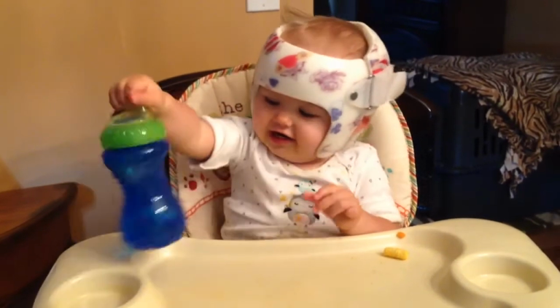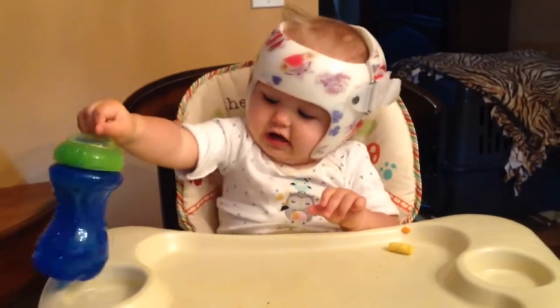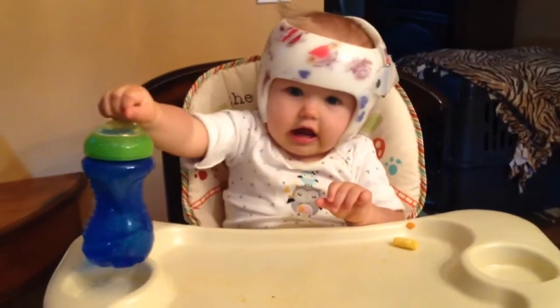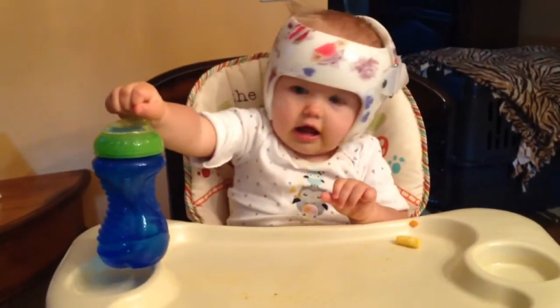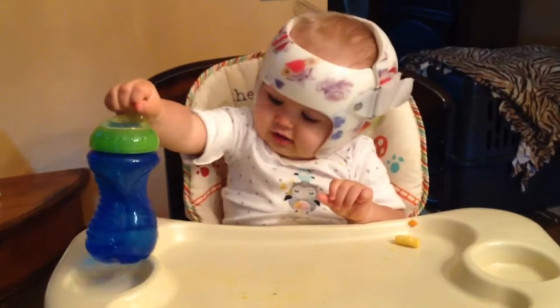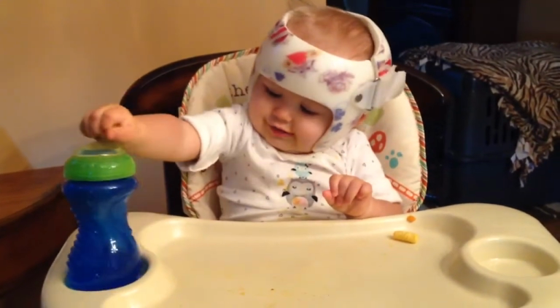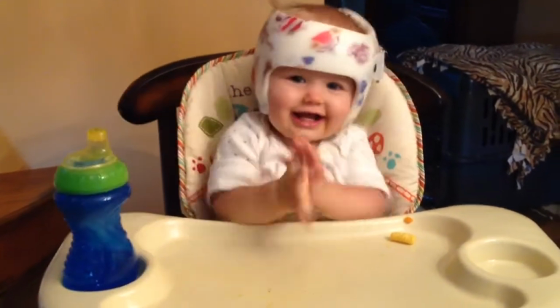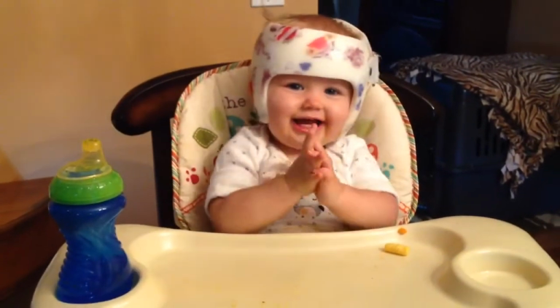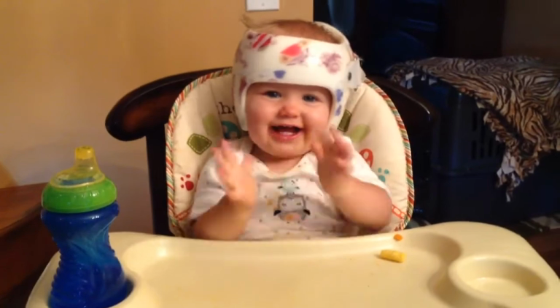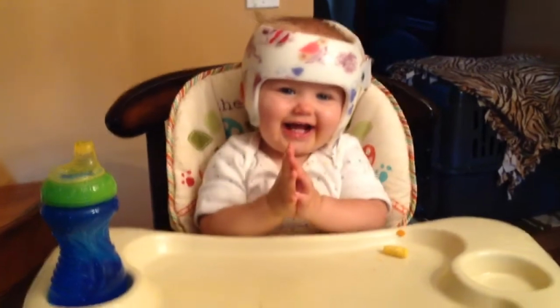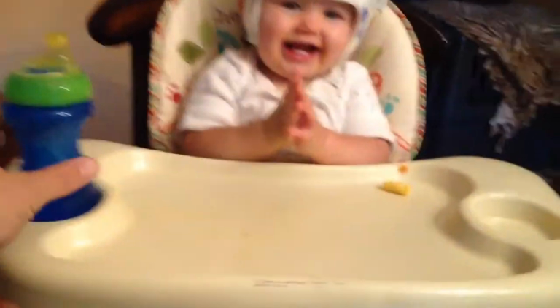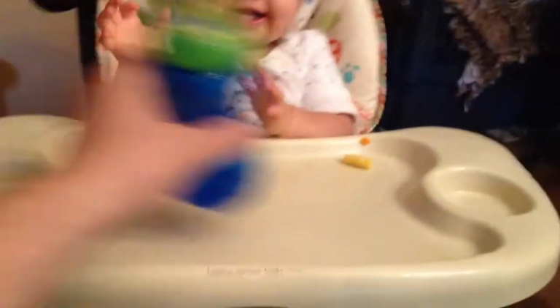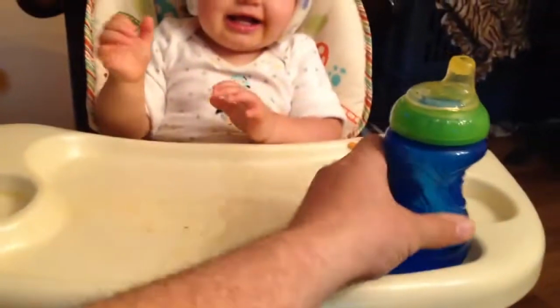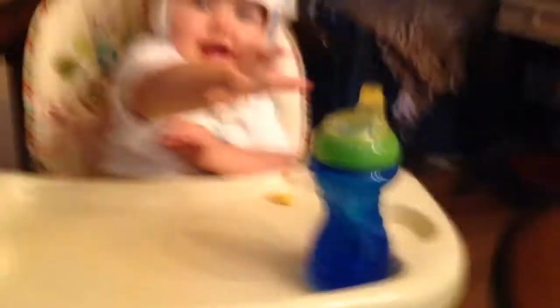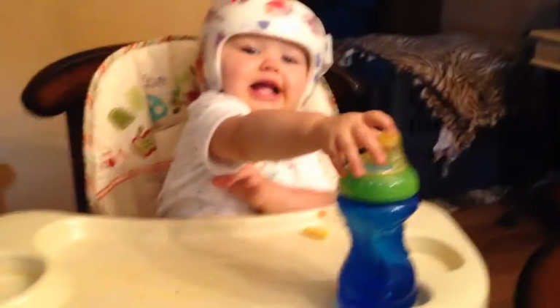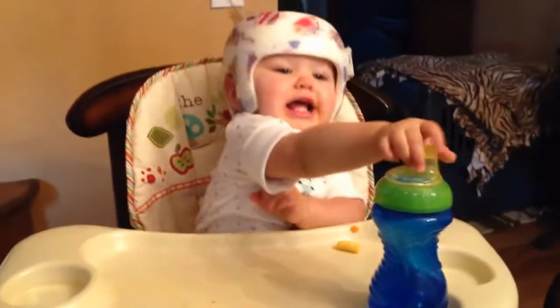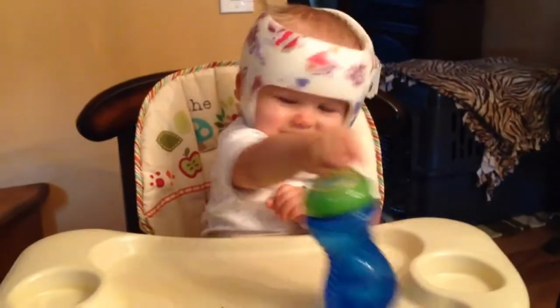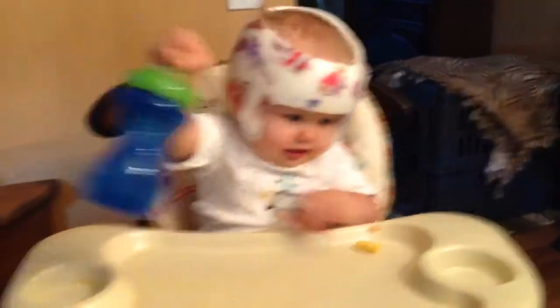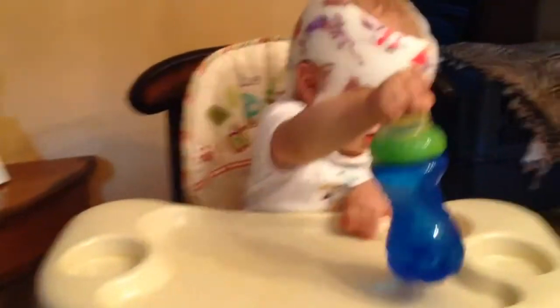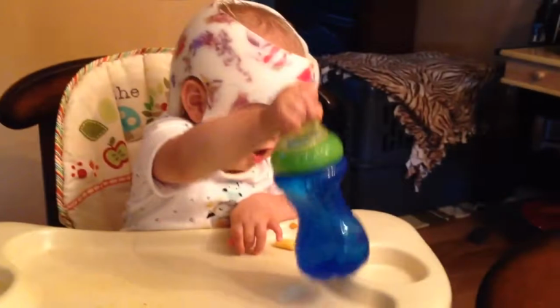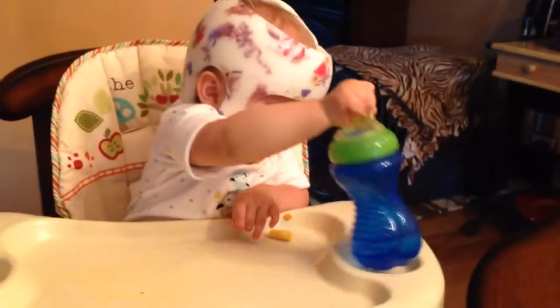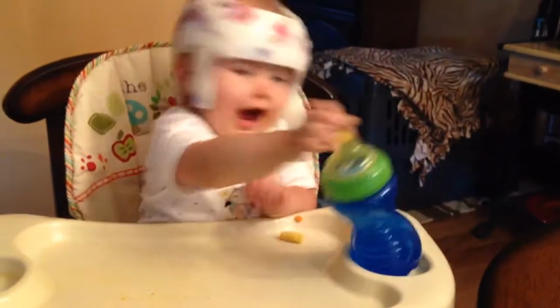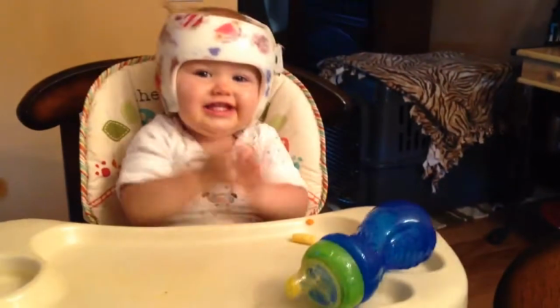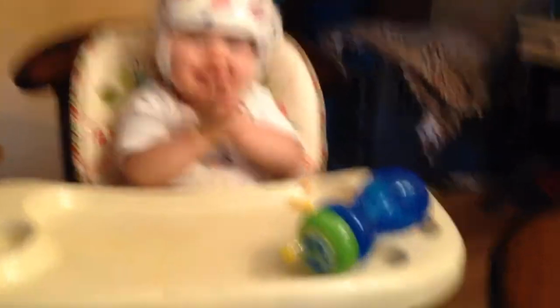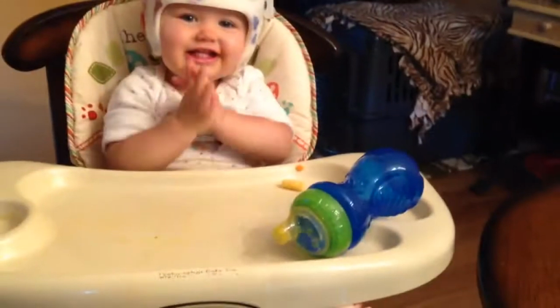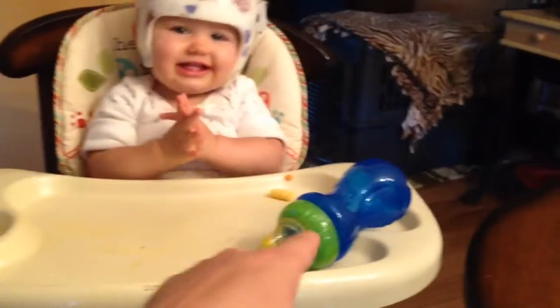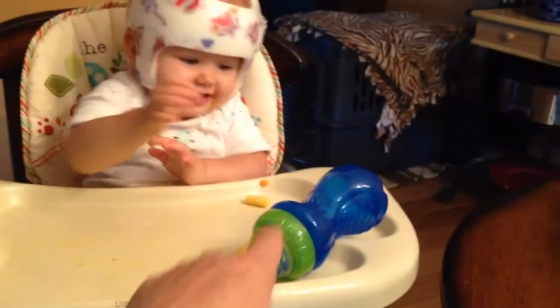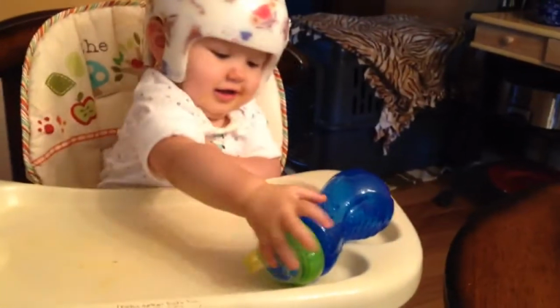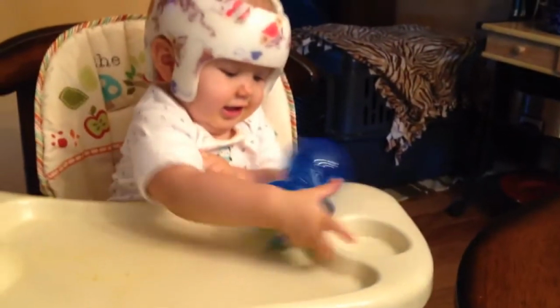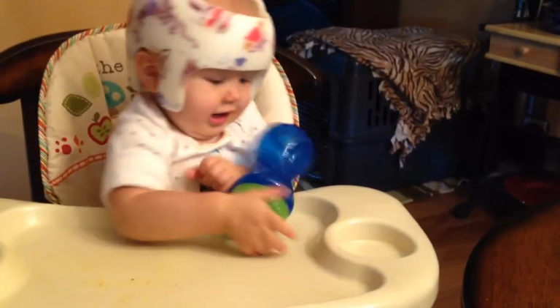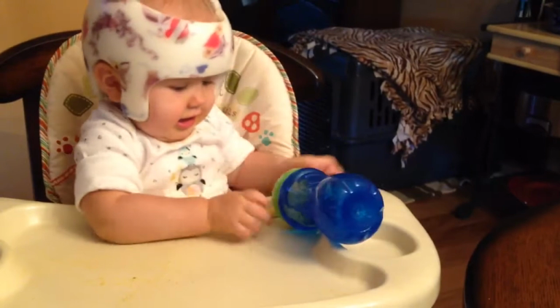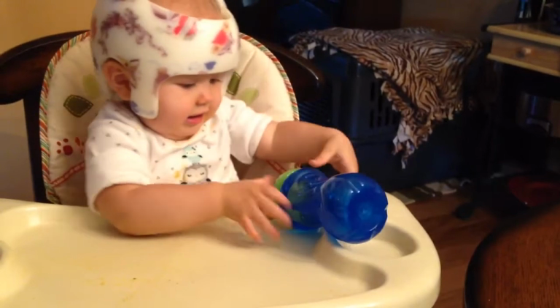Oh, let's do it again. Oh yeah! Alright, how about right there? Oh, let's go to the other one. Oh, good try. Let's get it all the way in there.